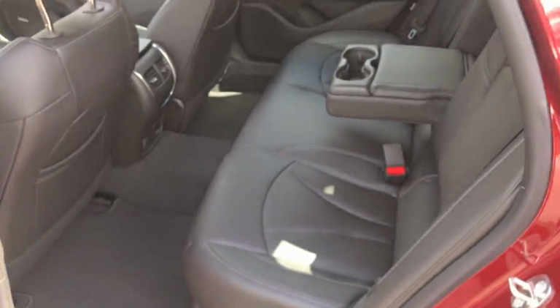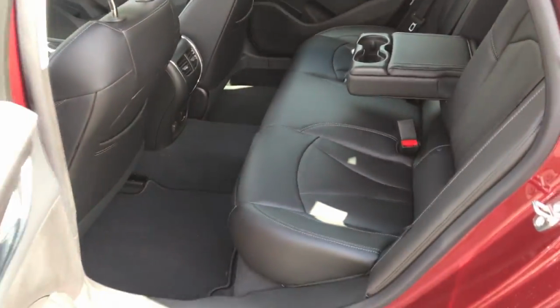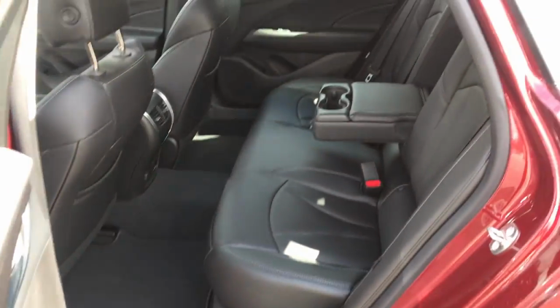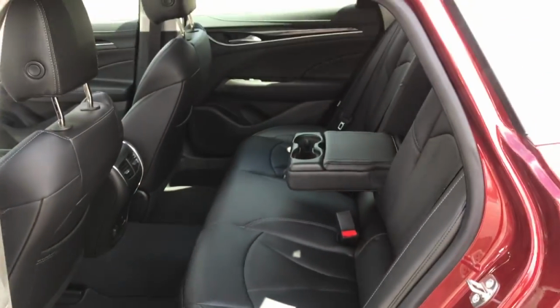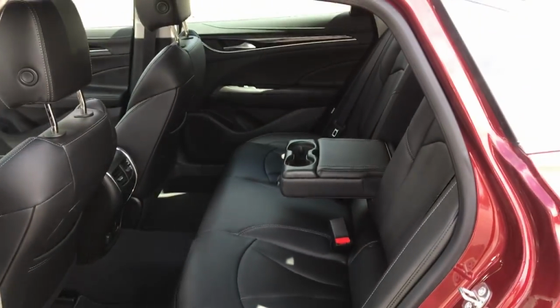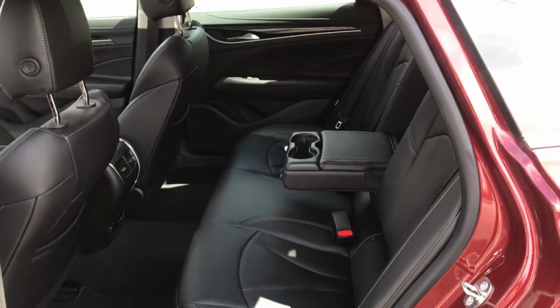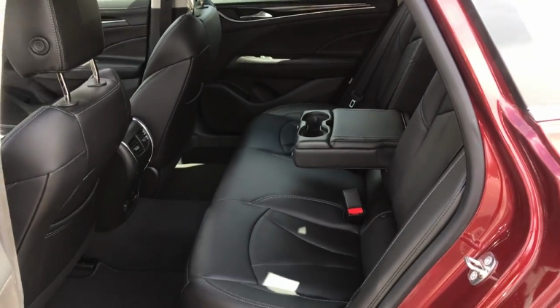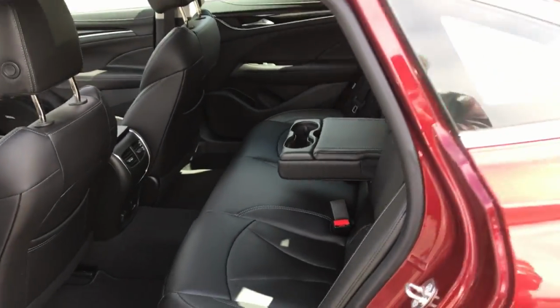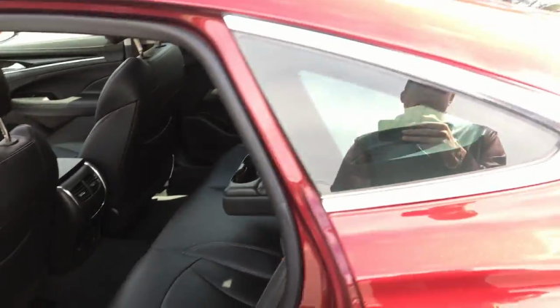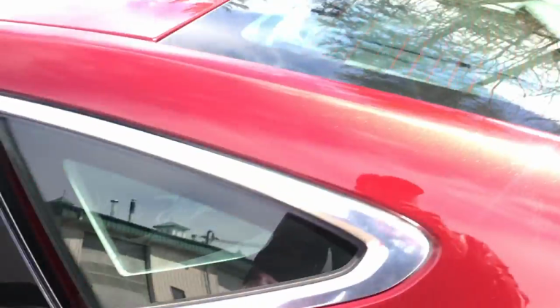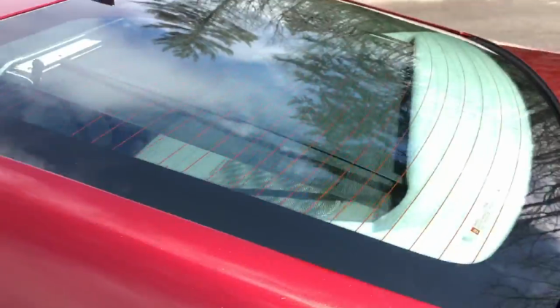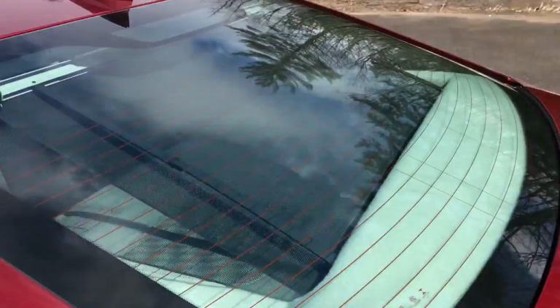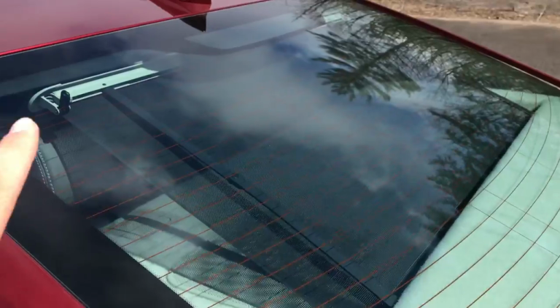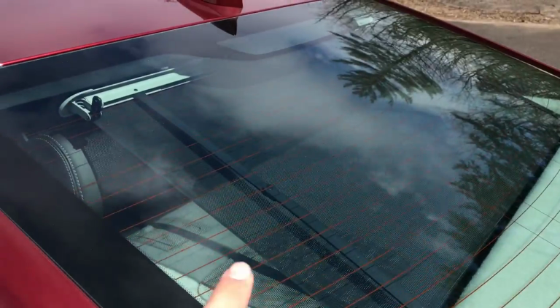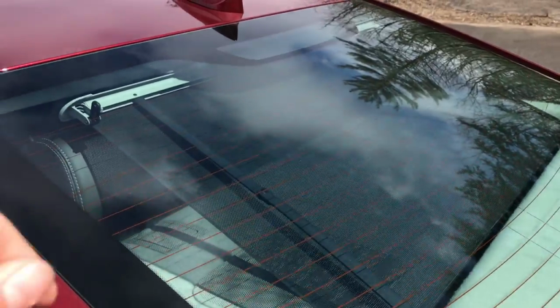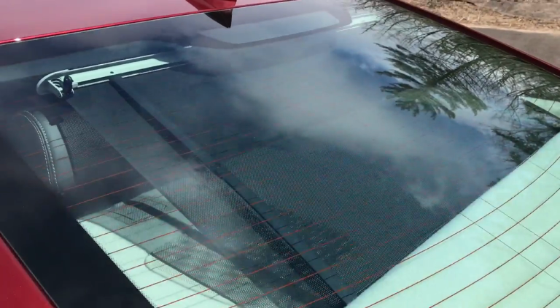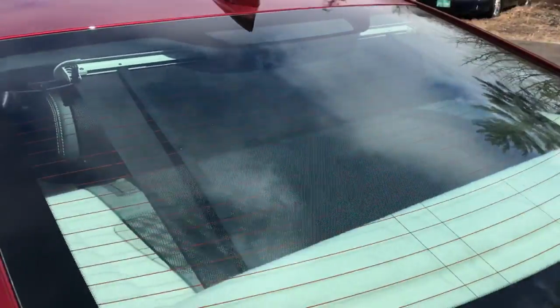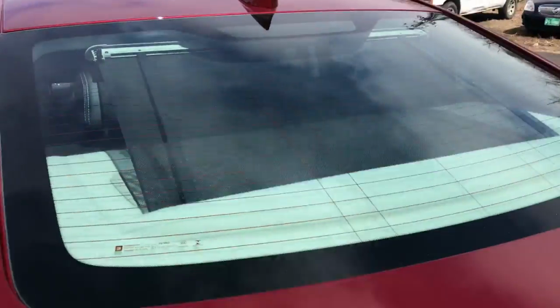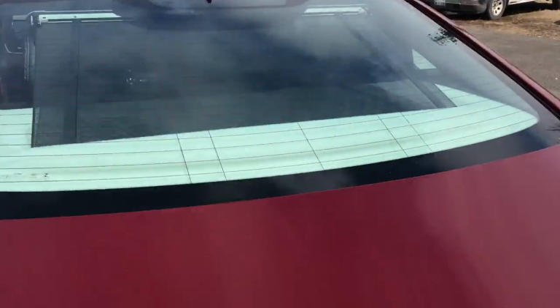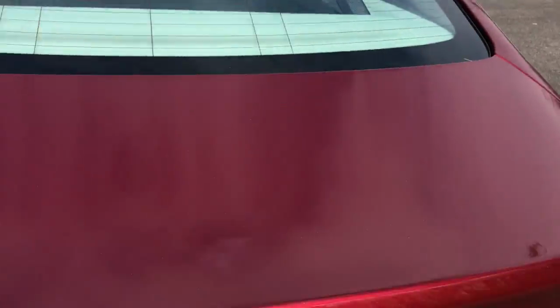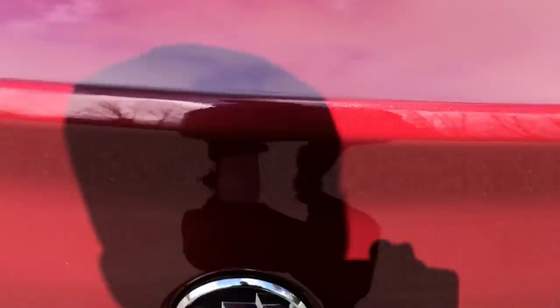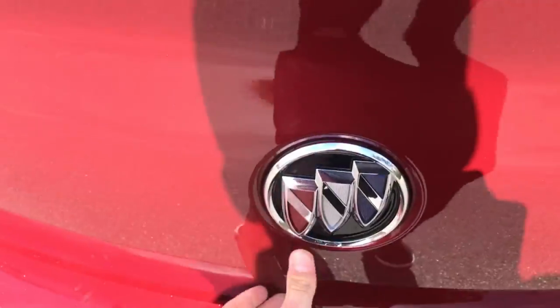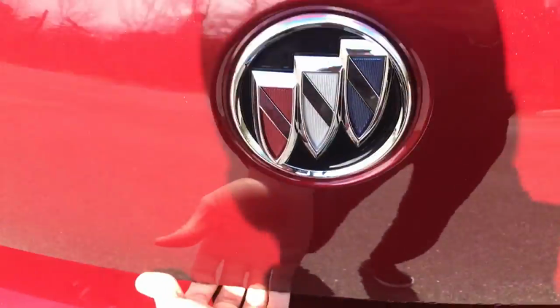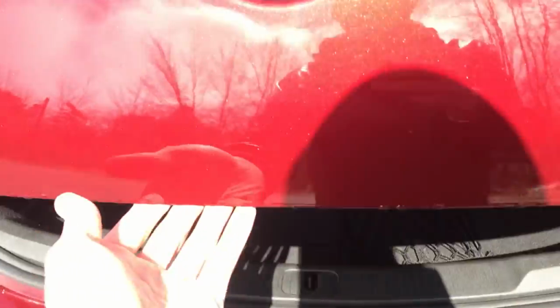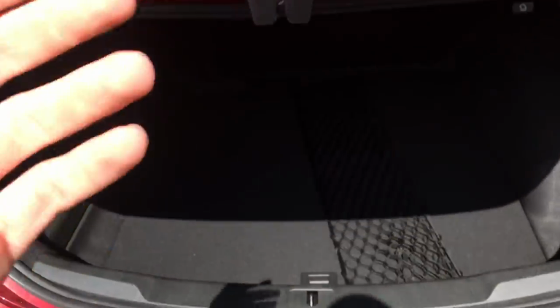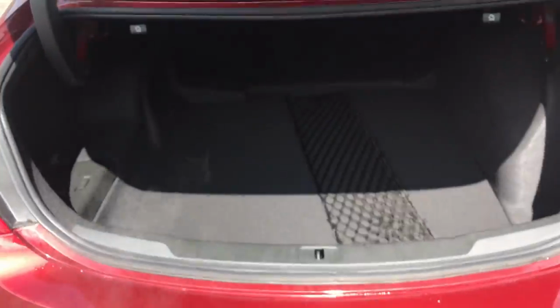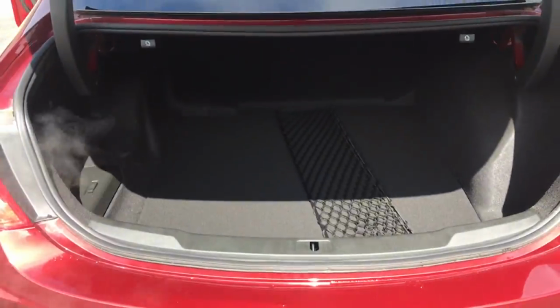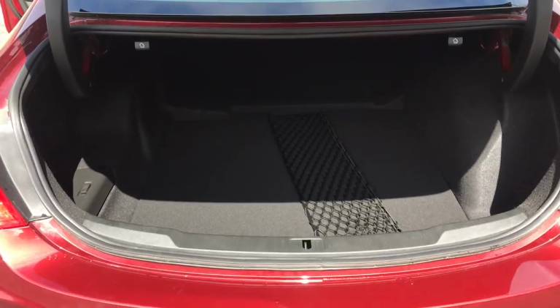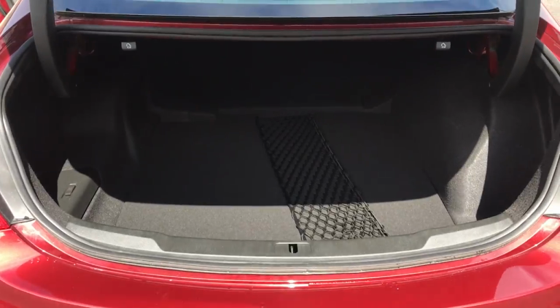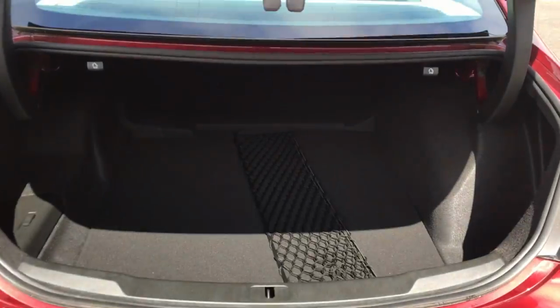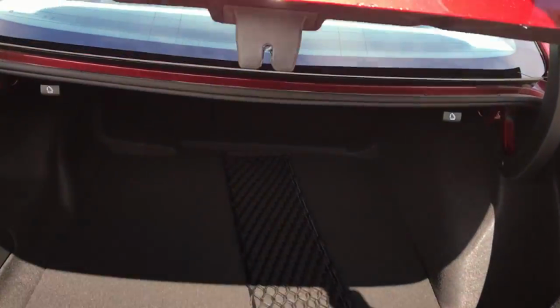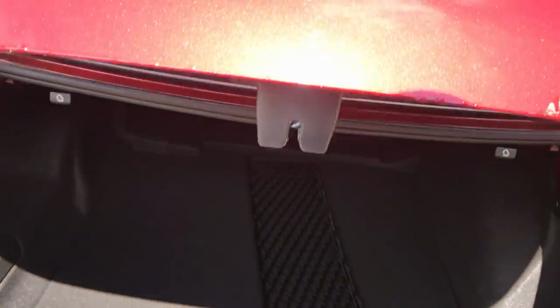Very spacious, very big back seat as well. Go ahead and pop it onto the trunk — you've got your window shade in the back there. Let's push that Buick logo to open the trunk. Very good size trunk in this vehicle as well.